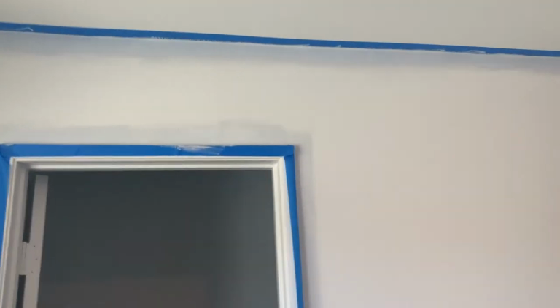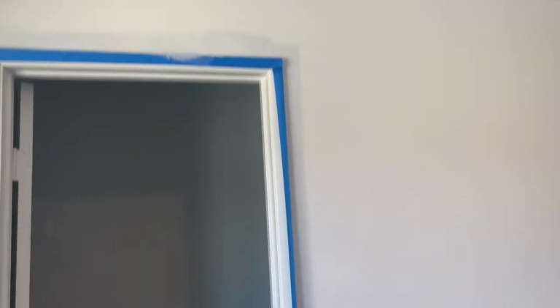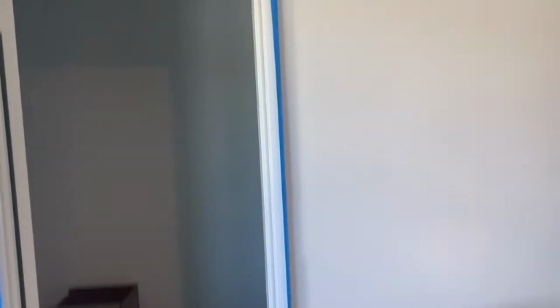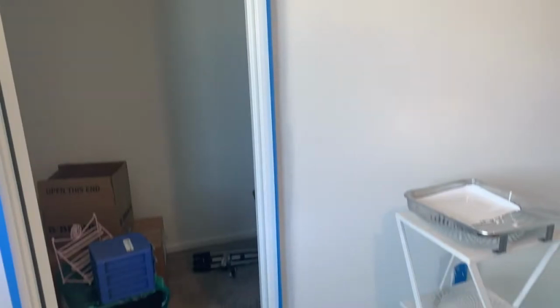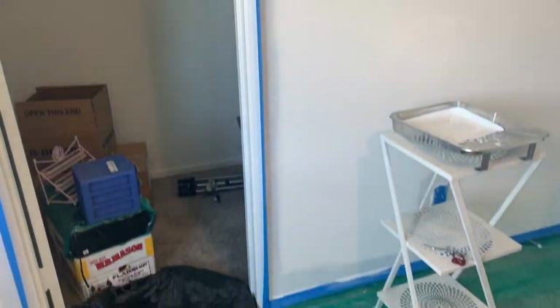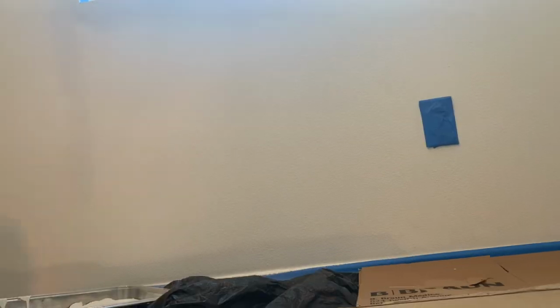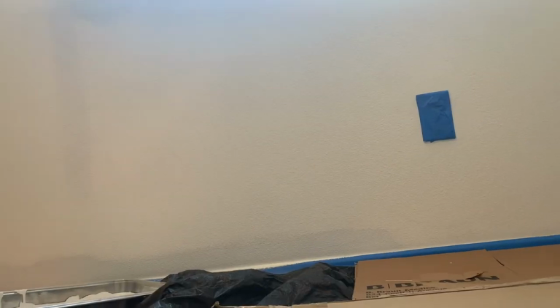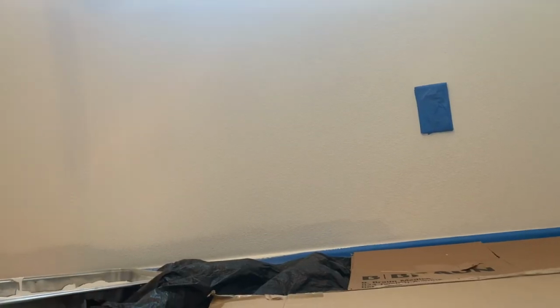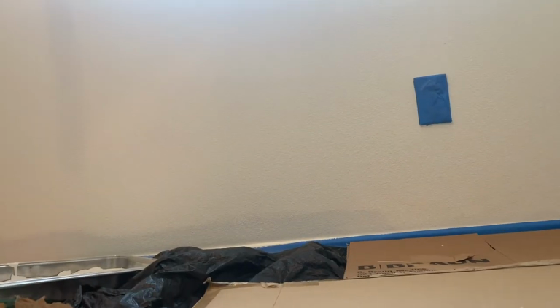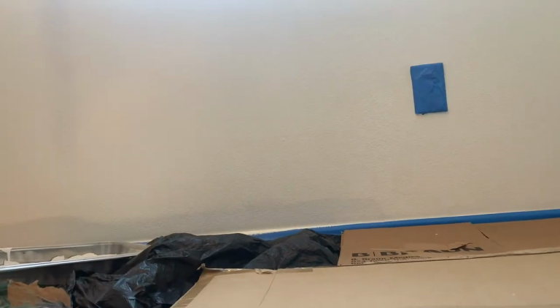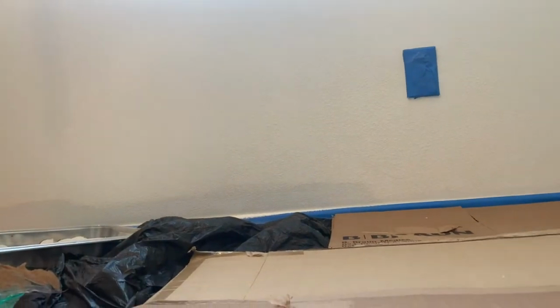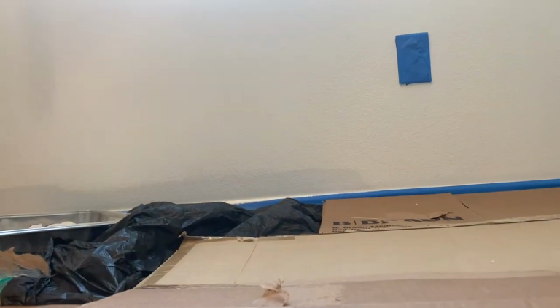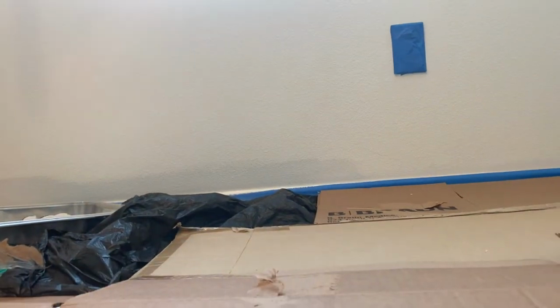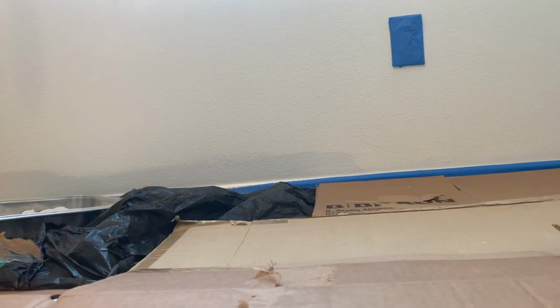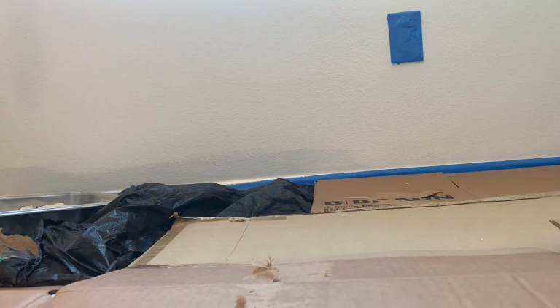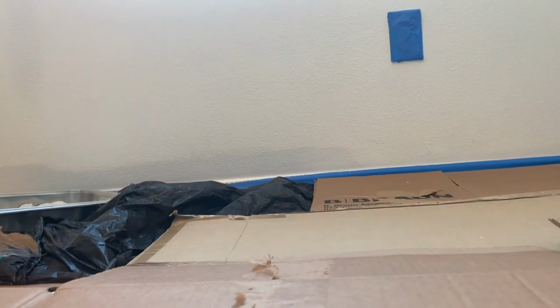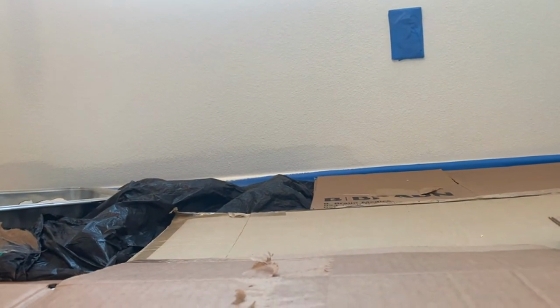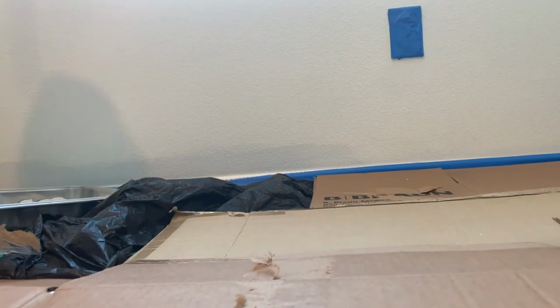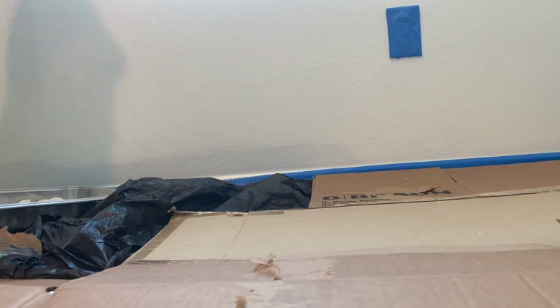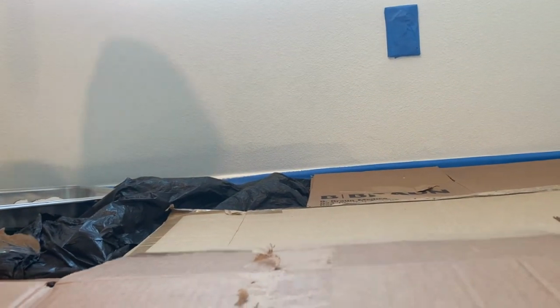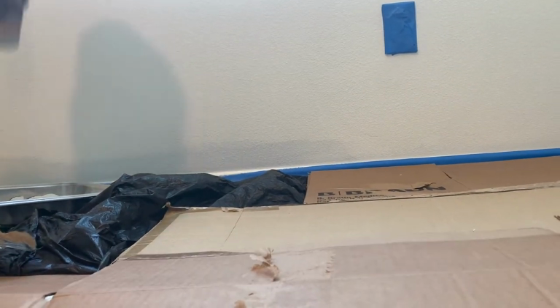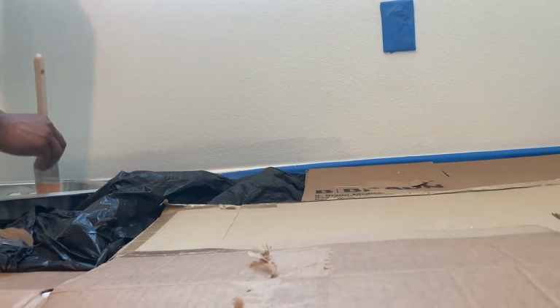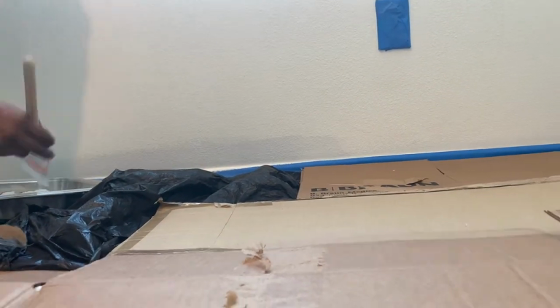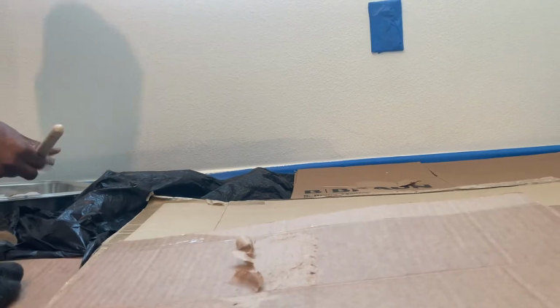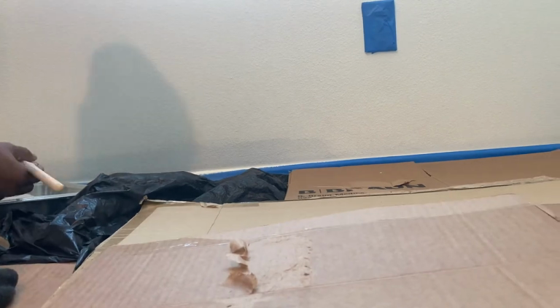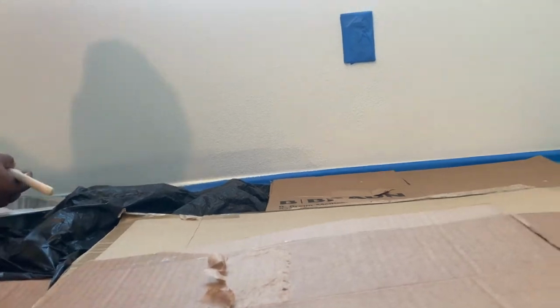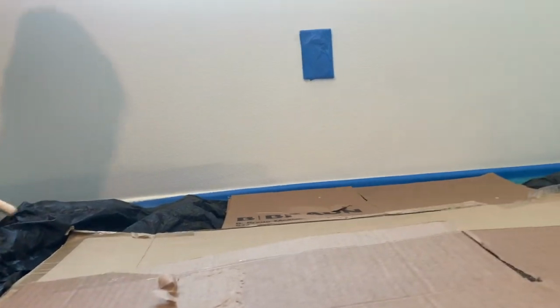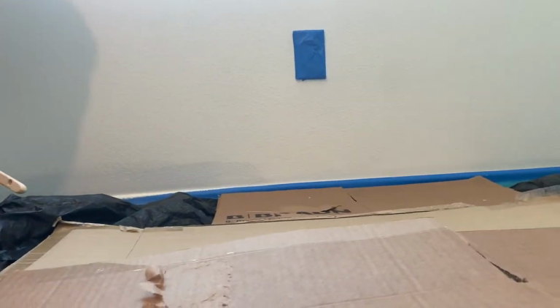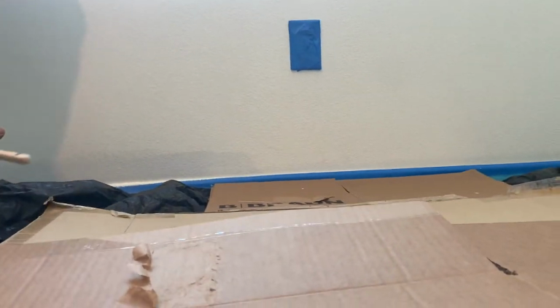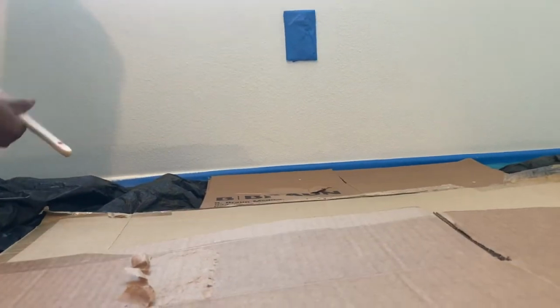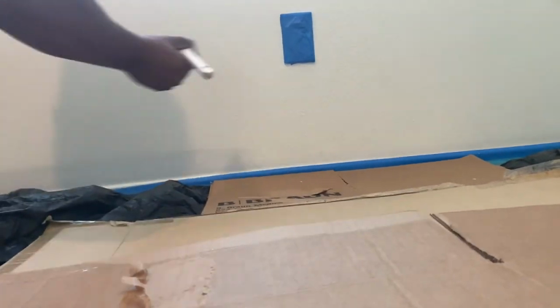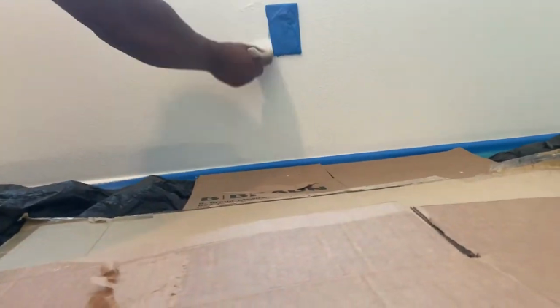As you can see, we have the whole room lined with painters tape and we're still continuing to paint all the corners of the walls and at the bottom of the base of the floor.